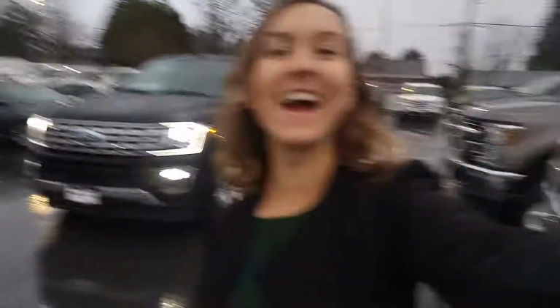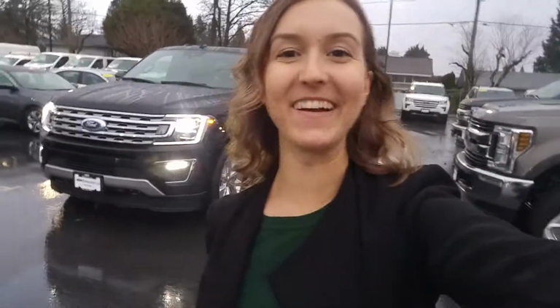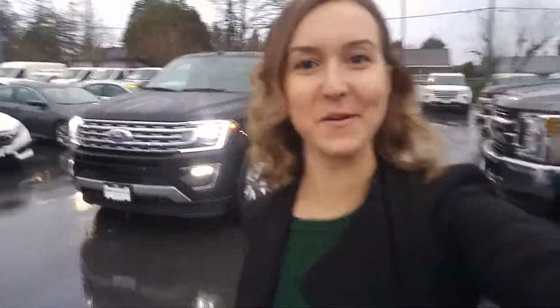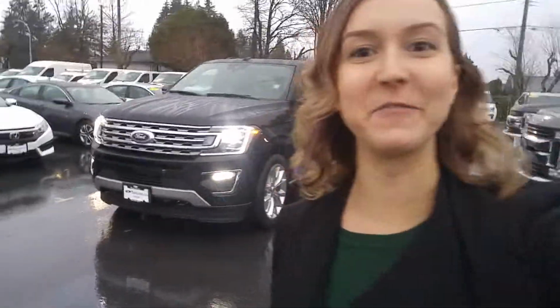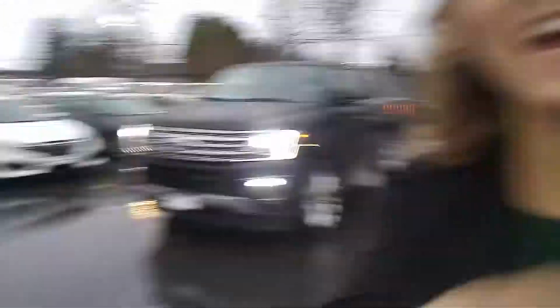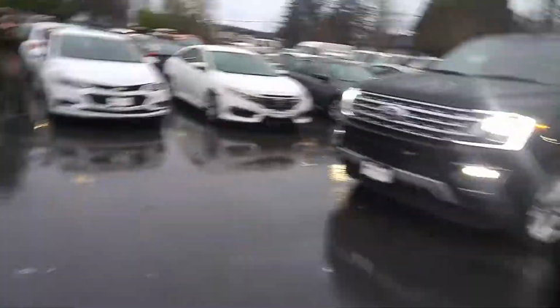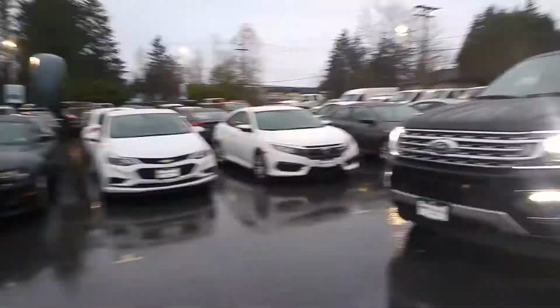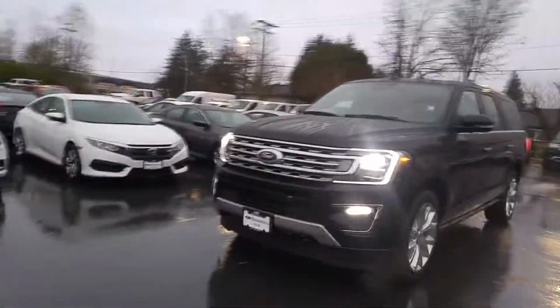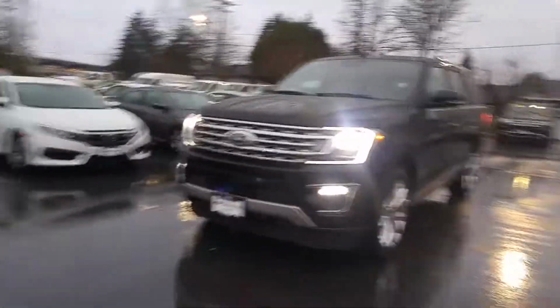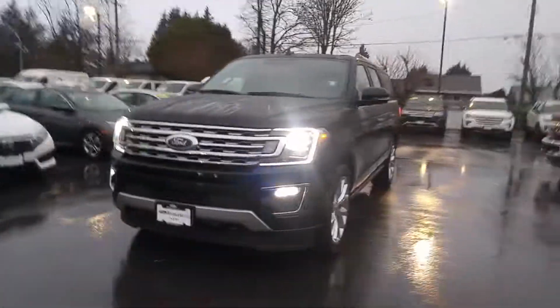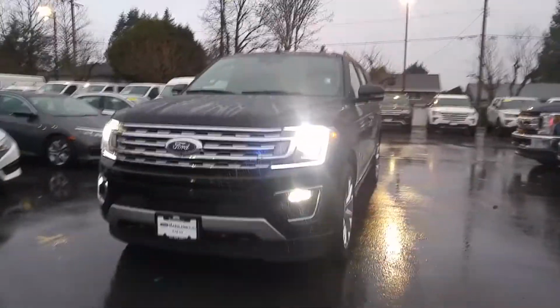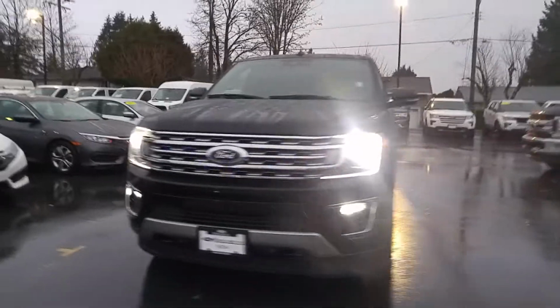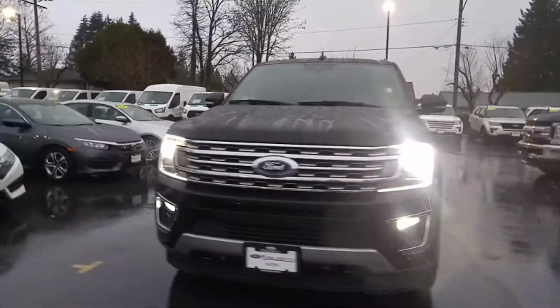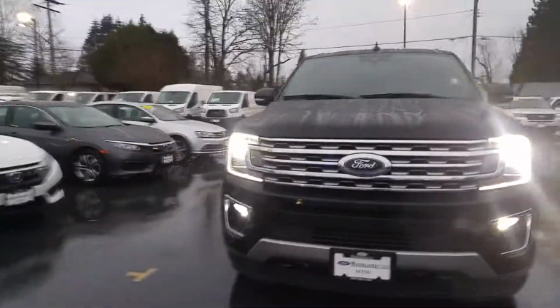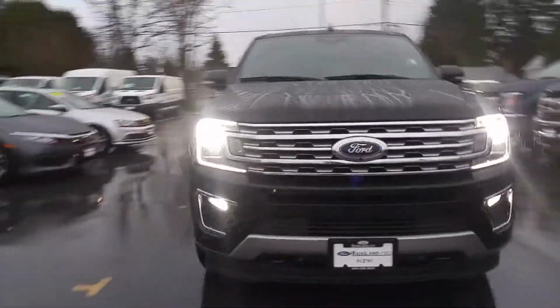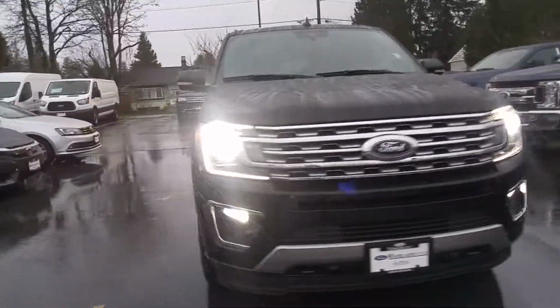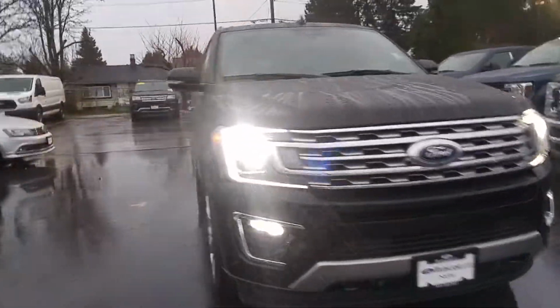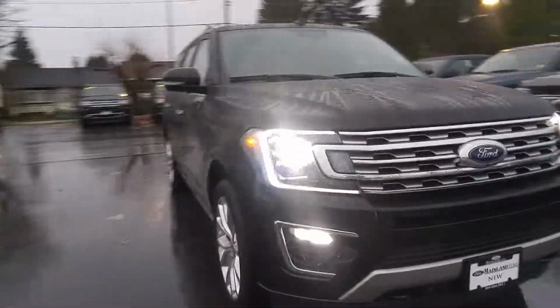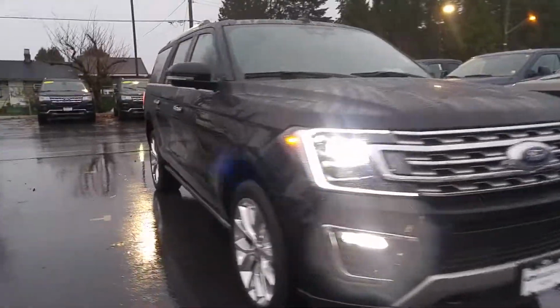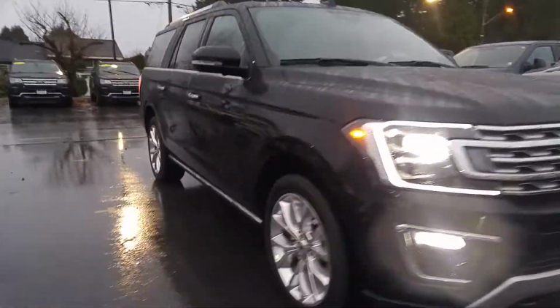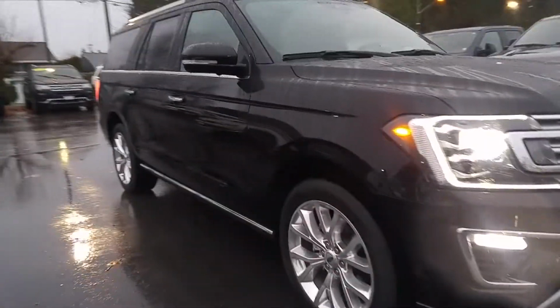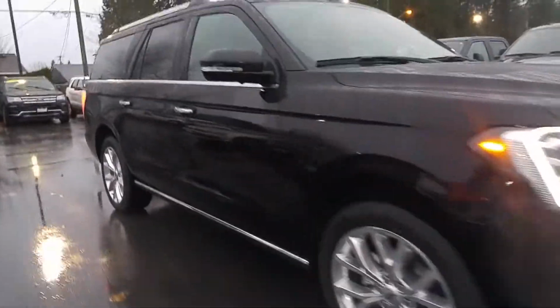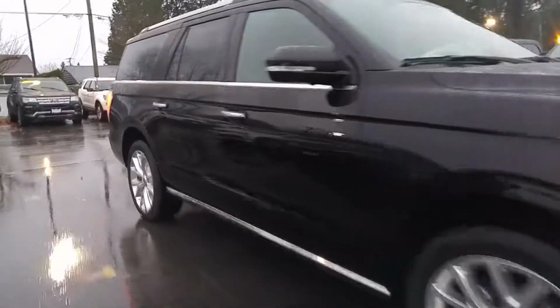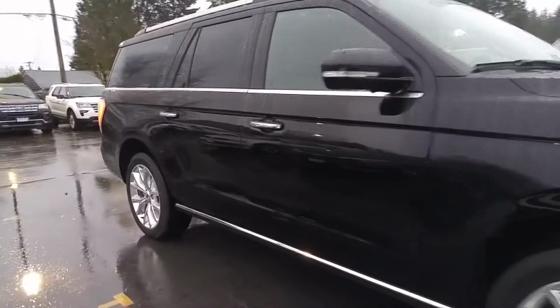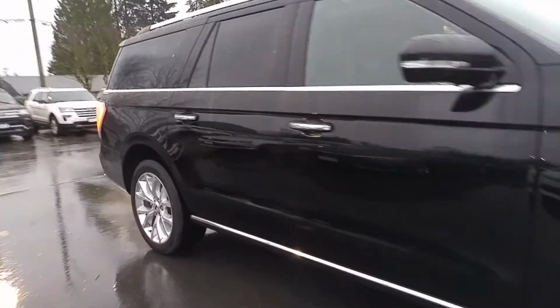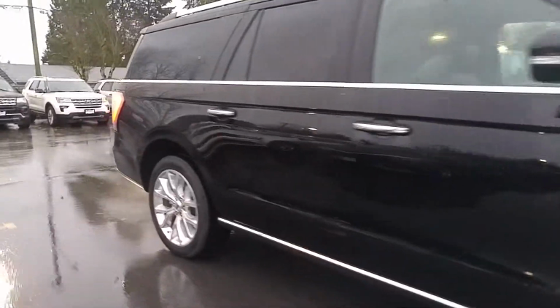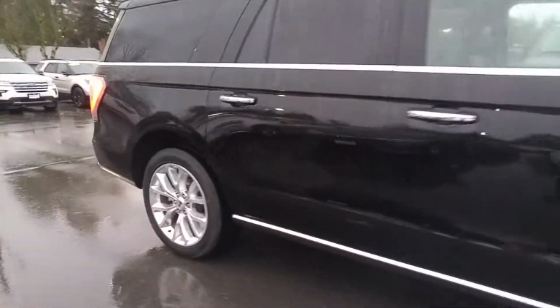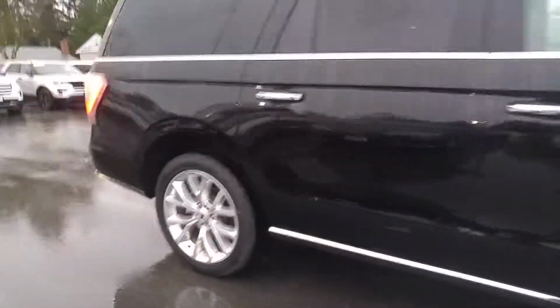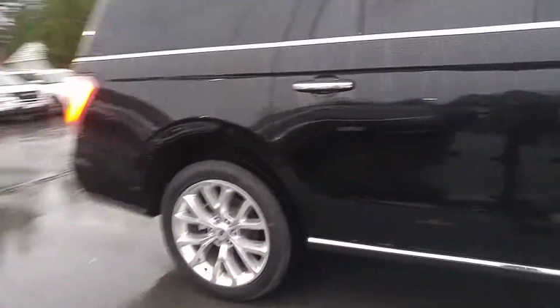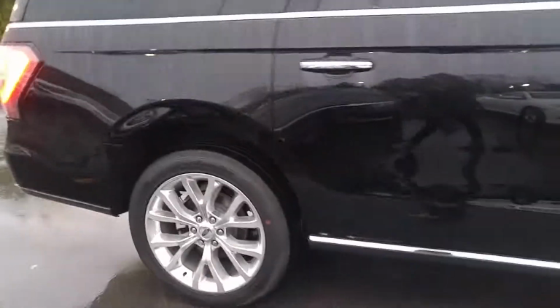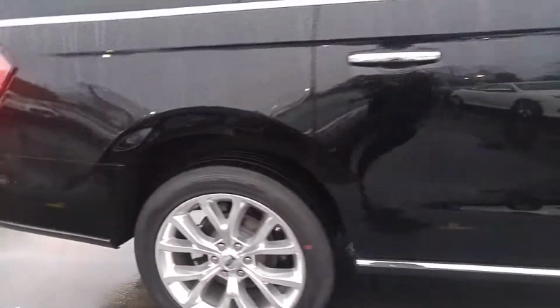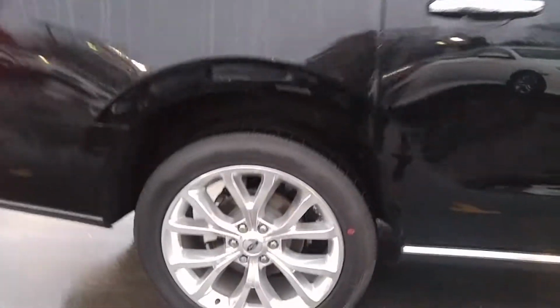Arianne here from Mainland Ford. Here's a quick video on our 2018 Expedition Max Limited. This is a 302A, so it's the highest level Limited you can get. There are different trims within the trim levels.